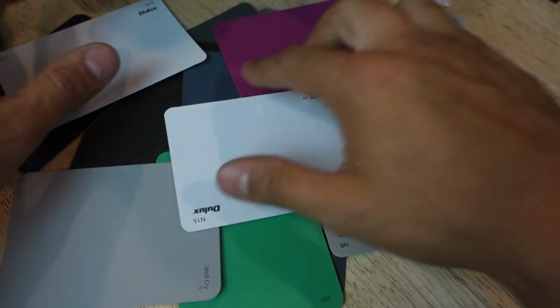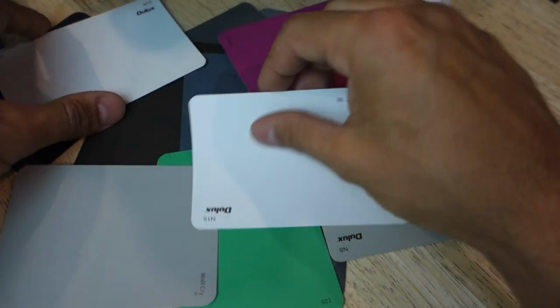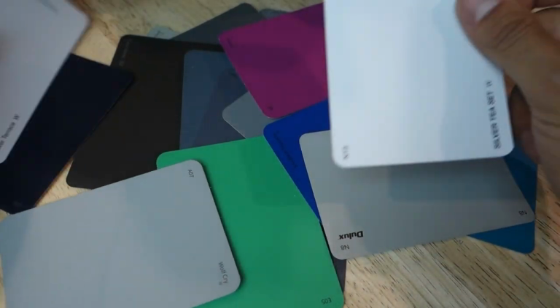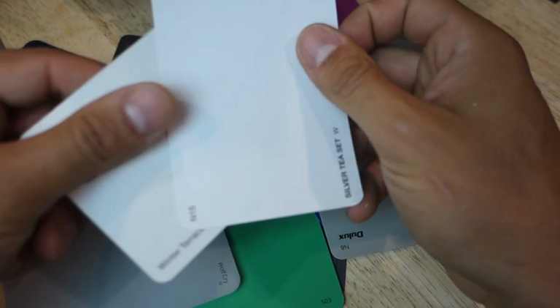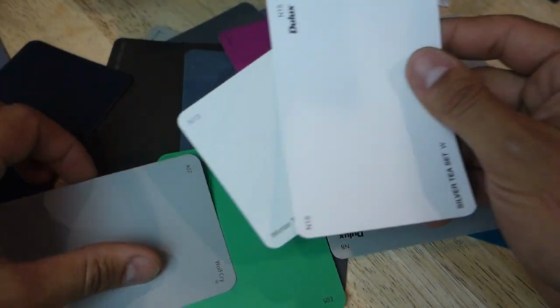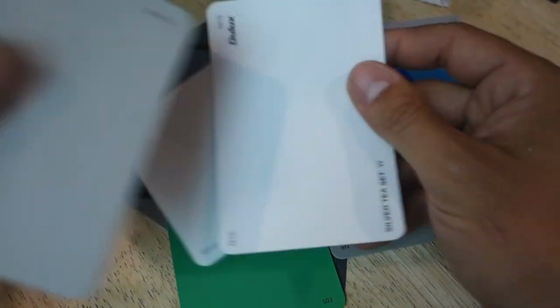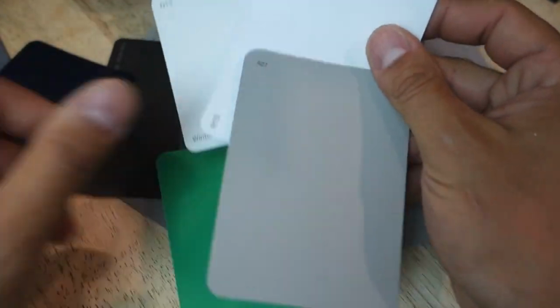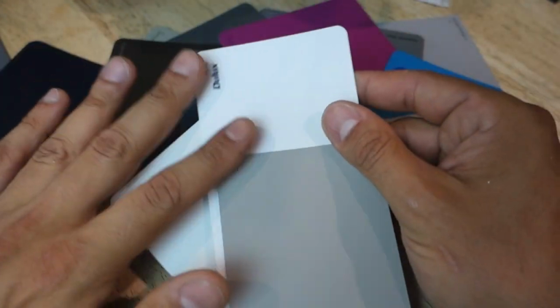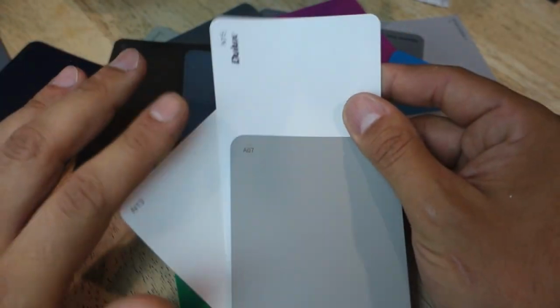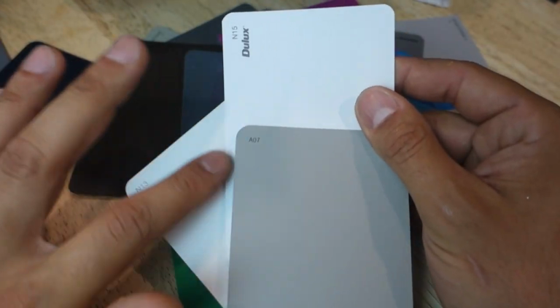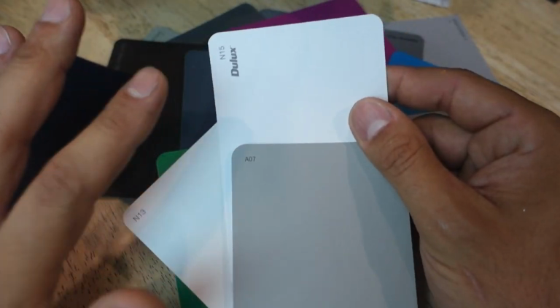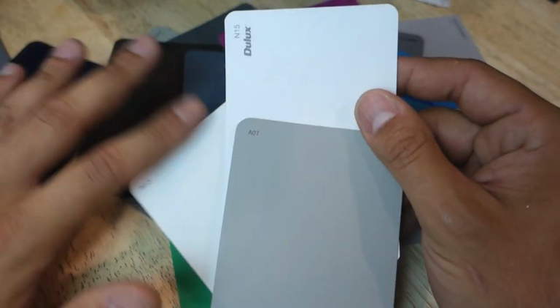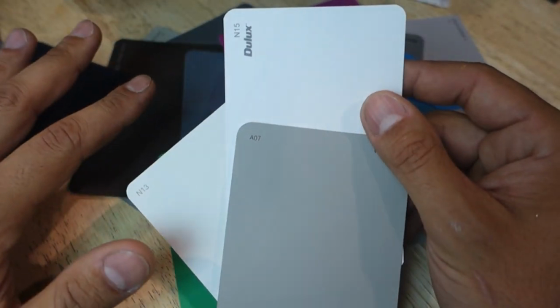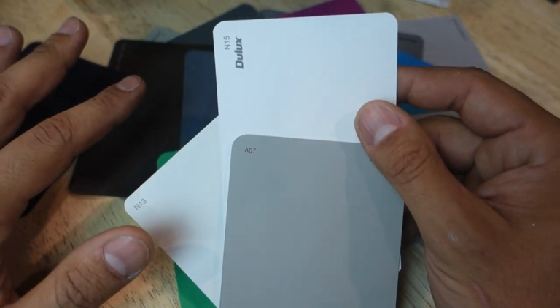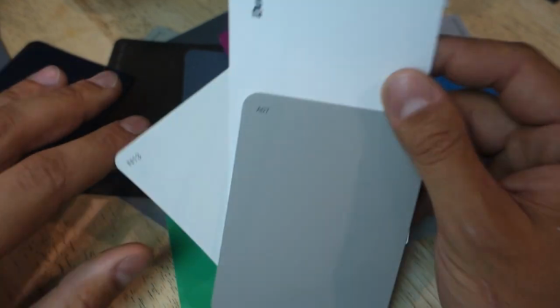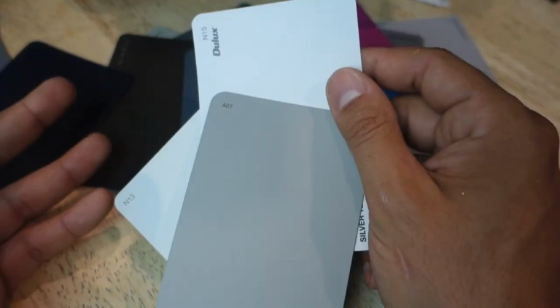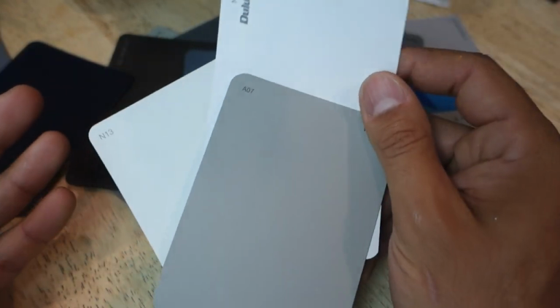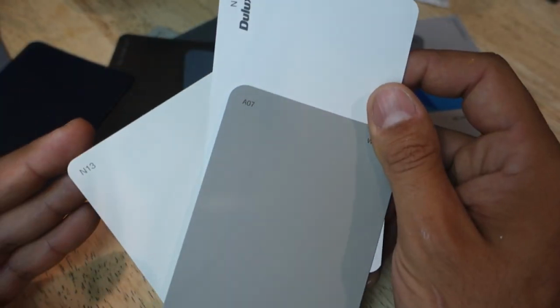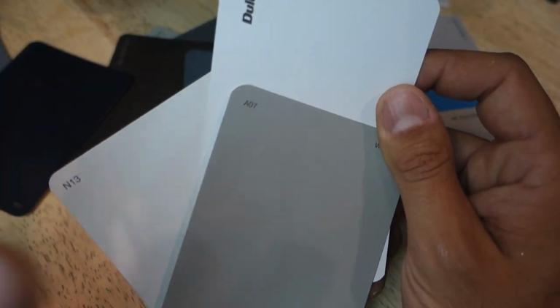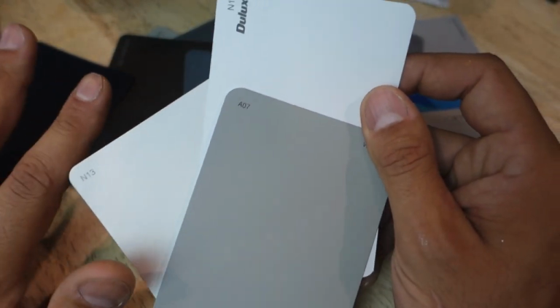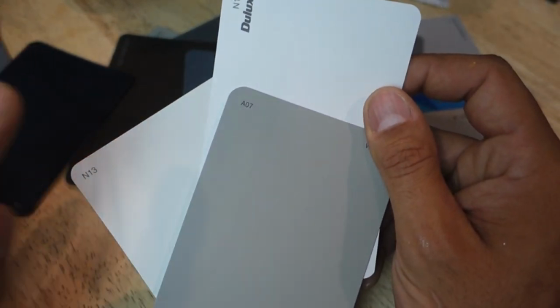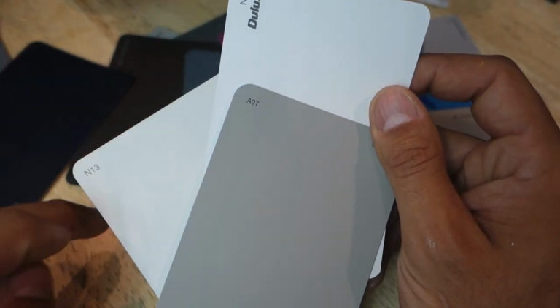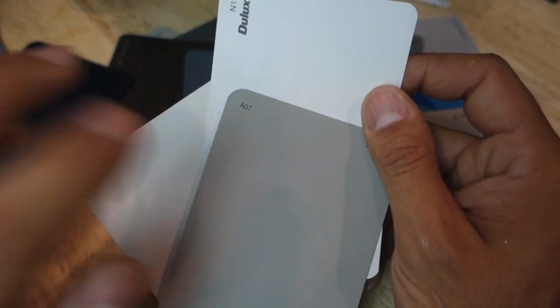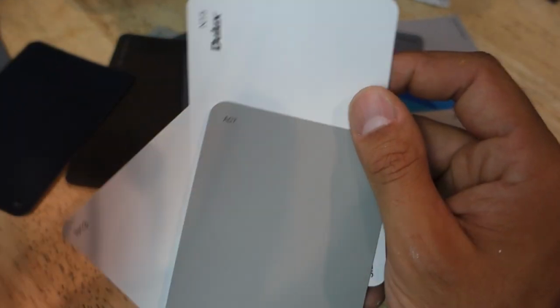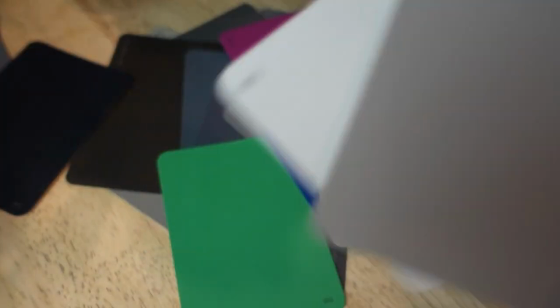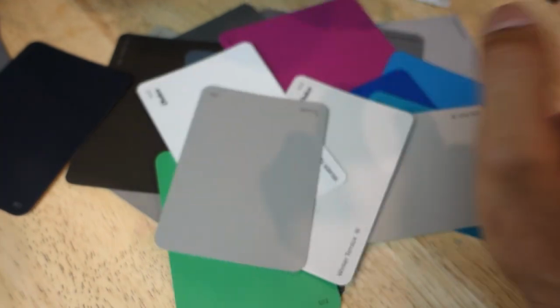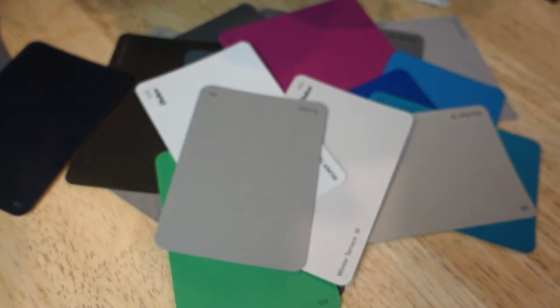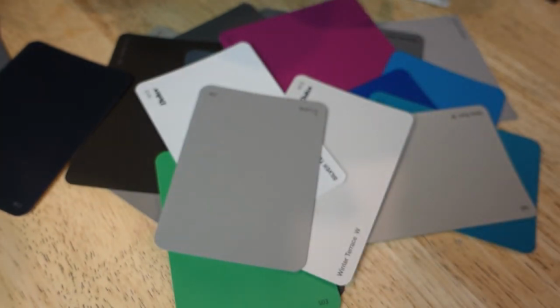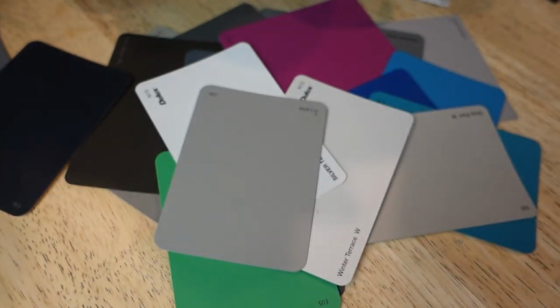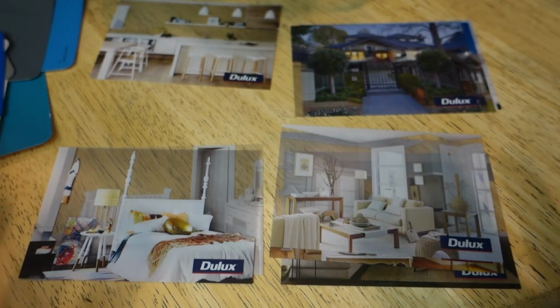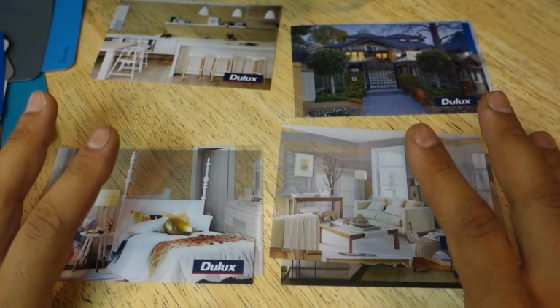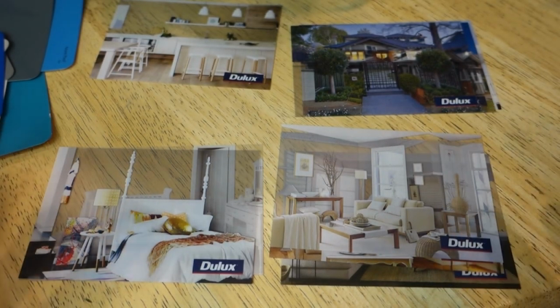So what people tend to do is grab a few colours that they like, get sample pots of these, take them home, apply them to their wall and see what that actually looks like. But the problem with that is that it costs time, money and effort, and there's an easier way to work this out.